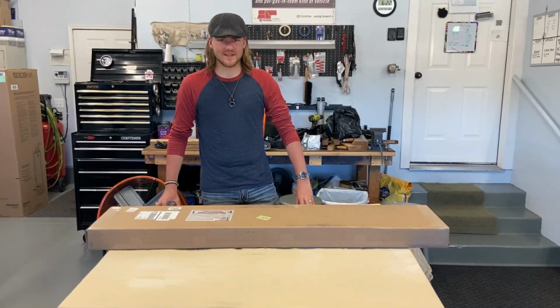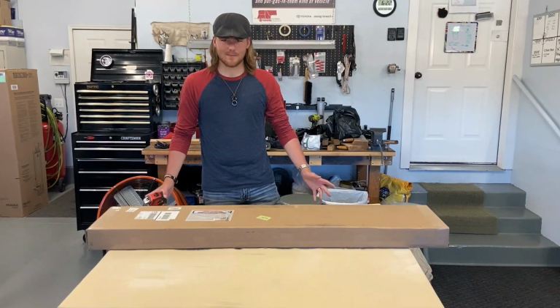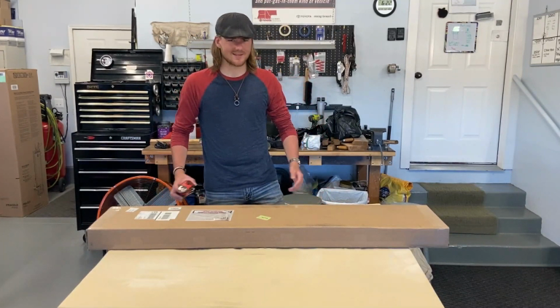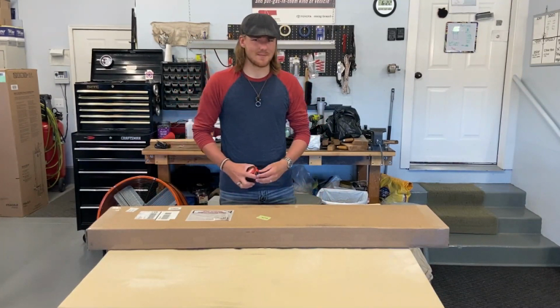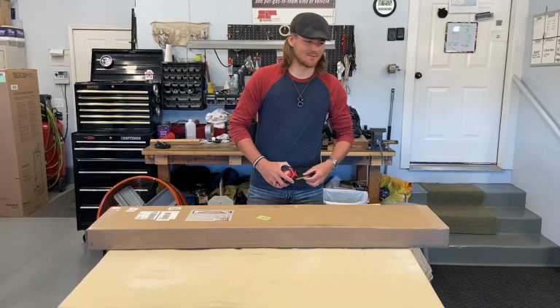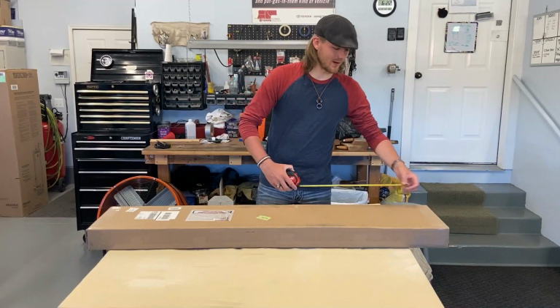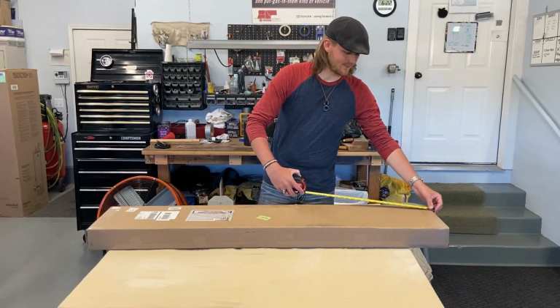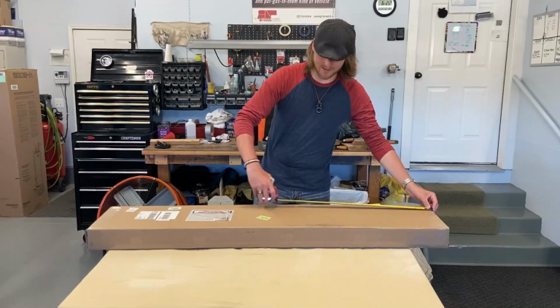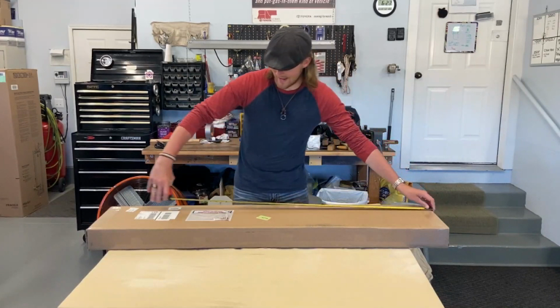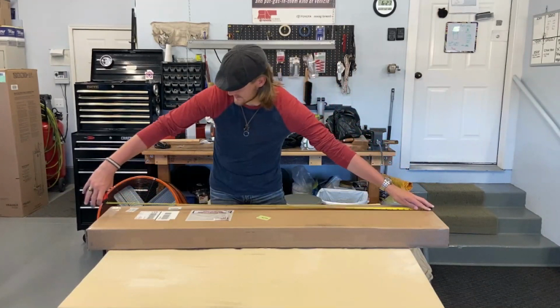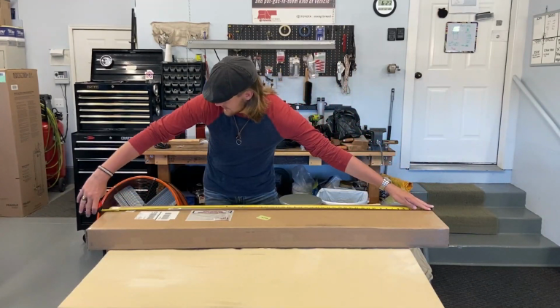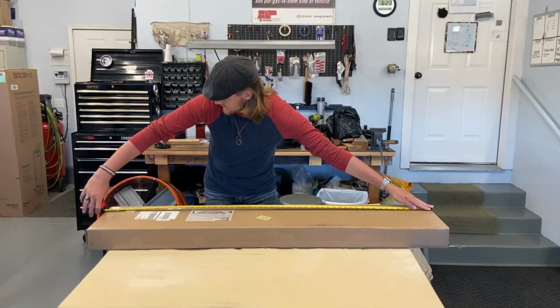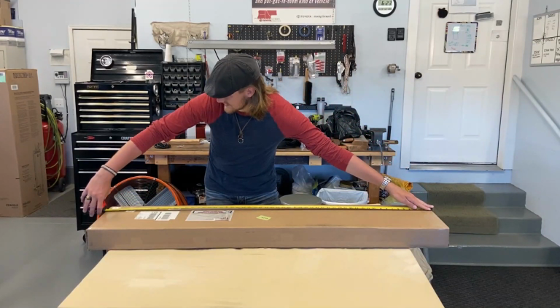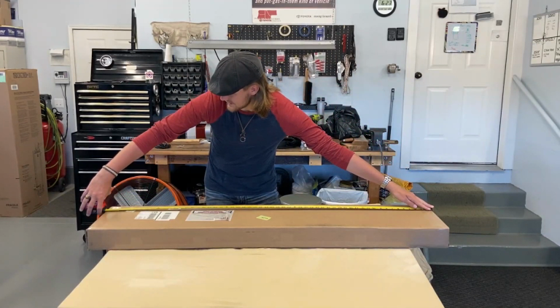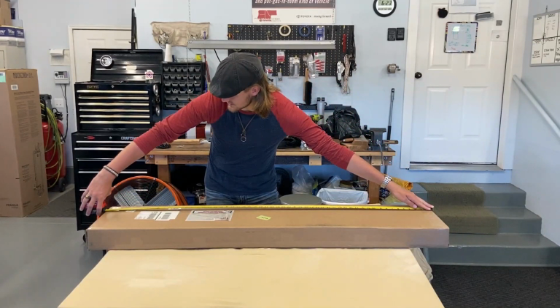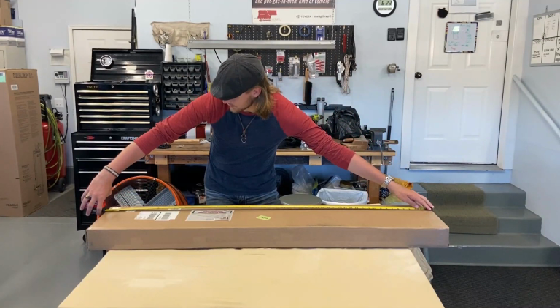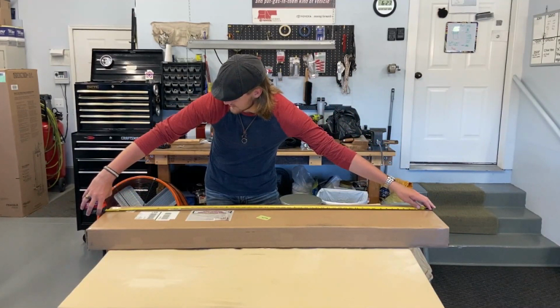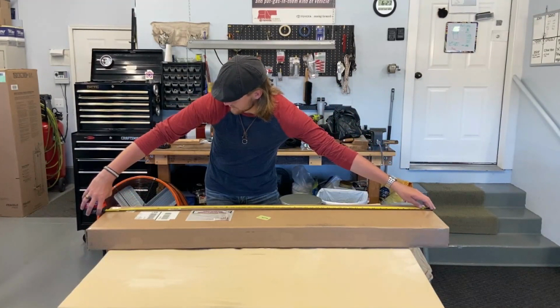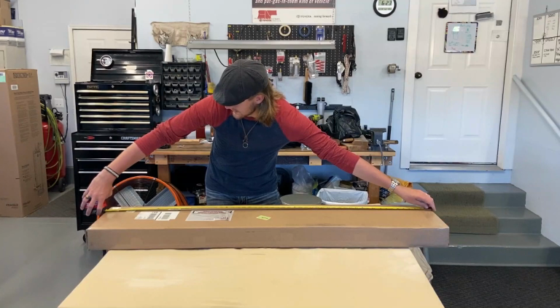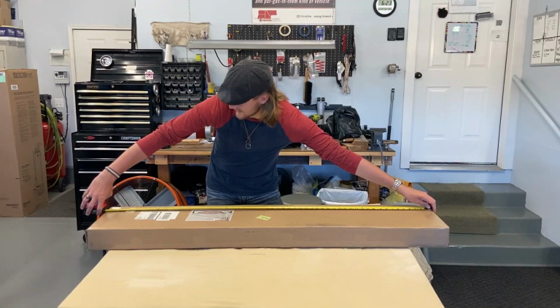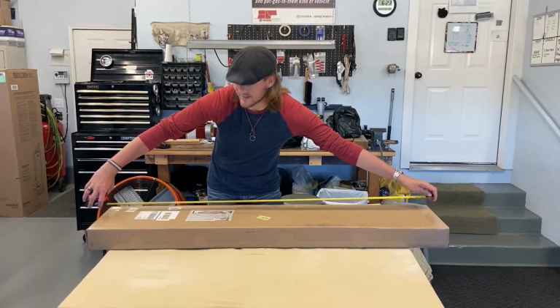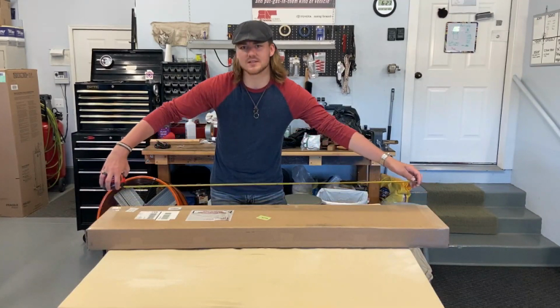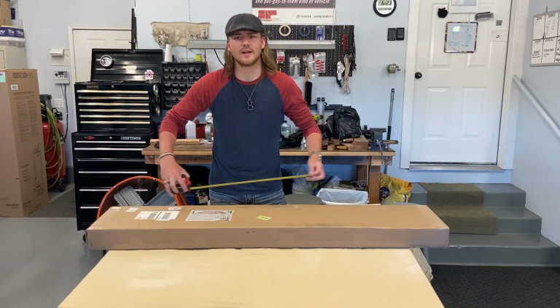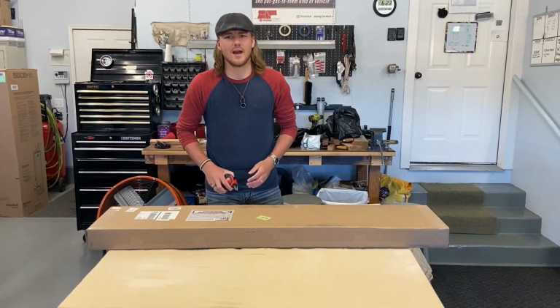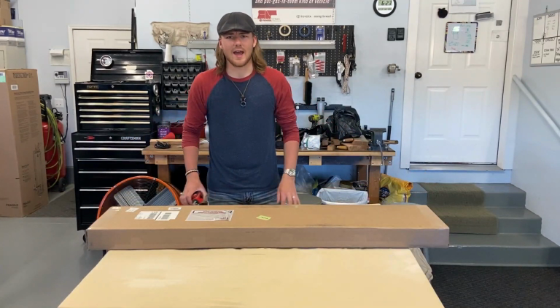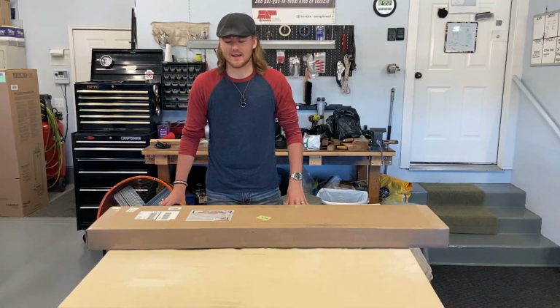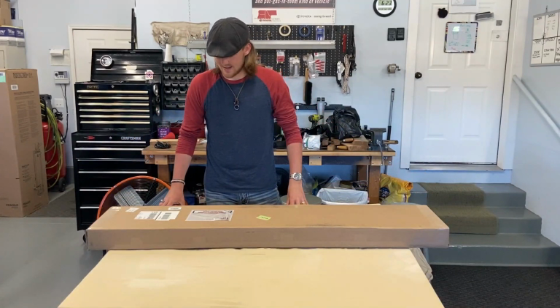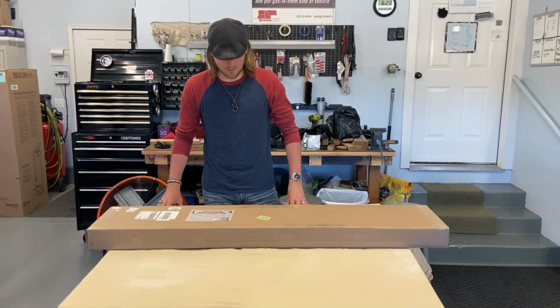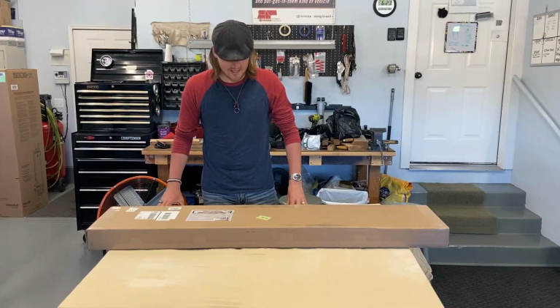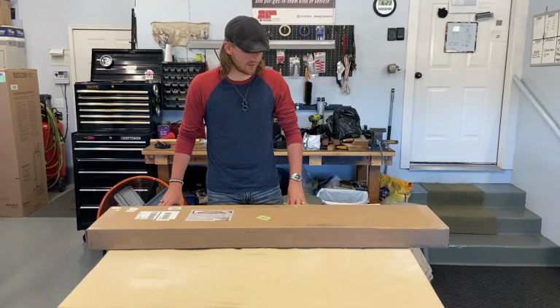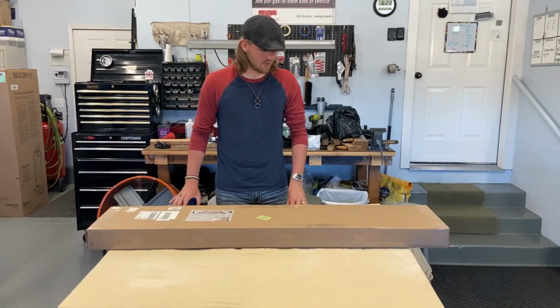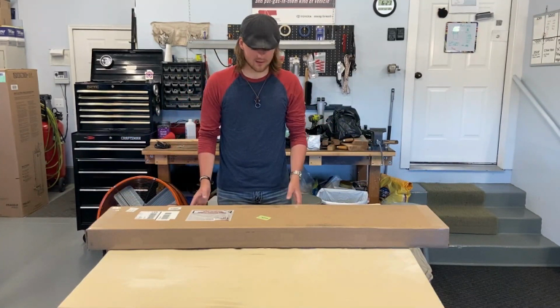This box is massive, by the way. Coming in at 57 inches in total — that's four feet and nine inches. It's just a behemoth of a box.